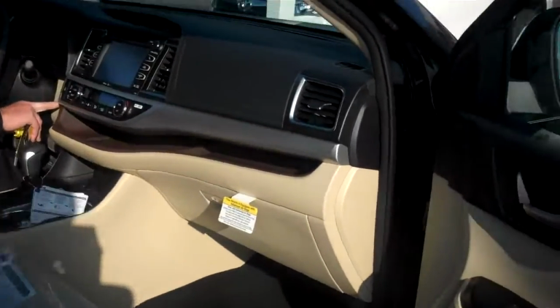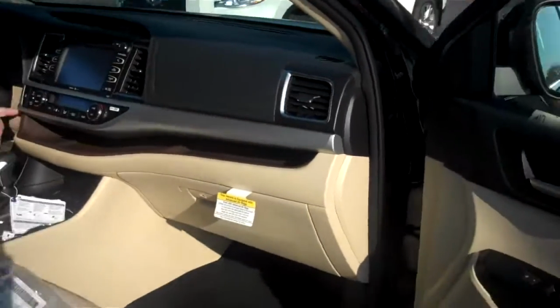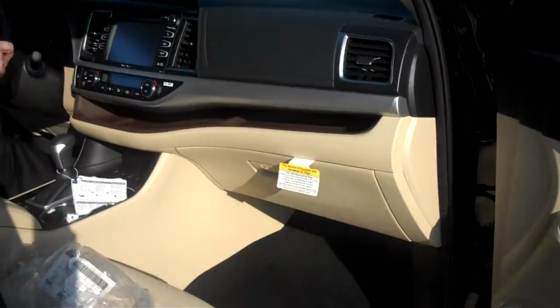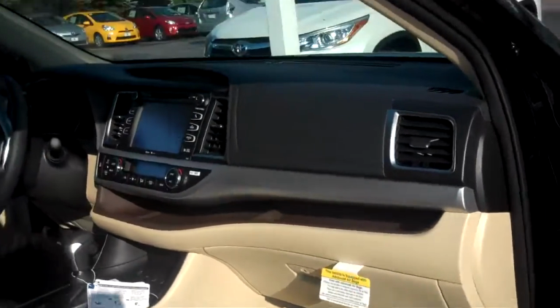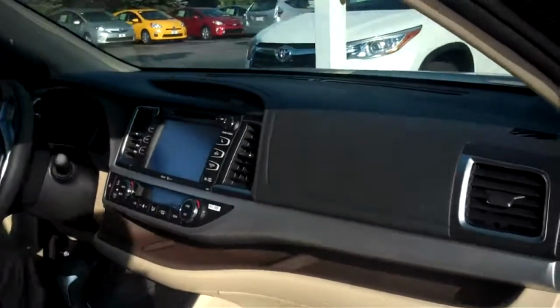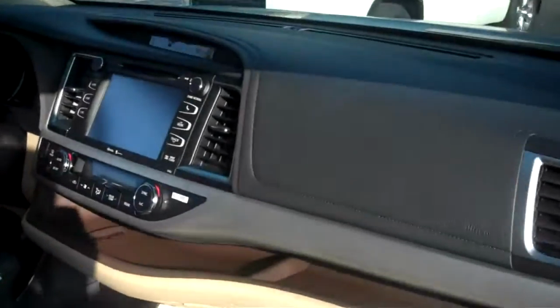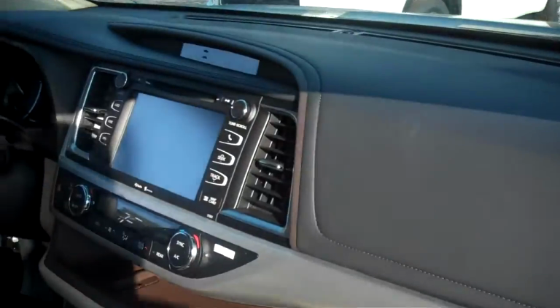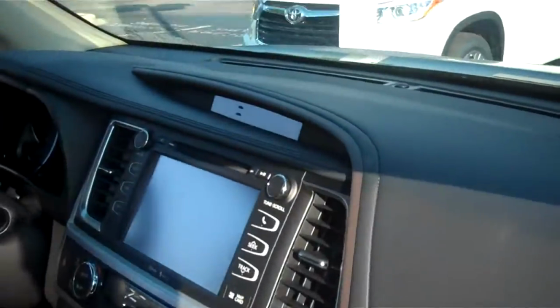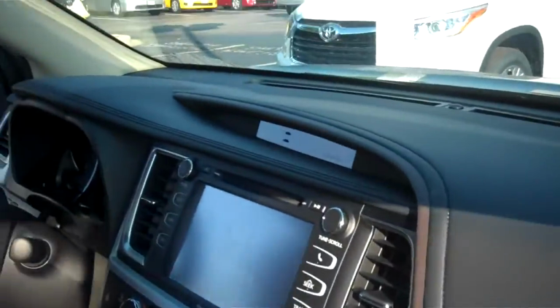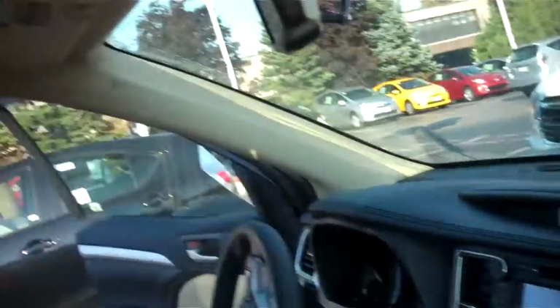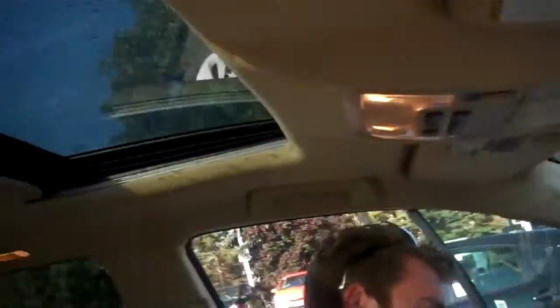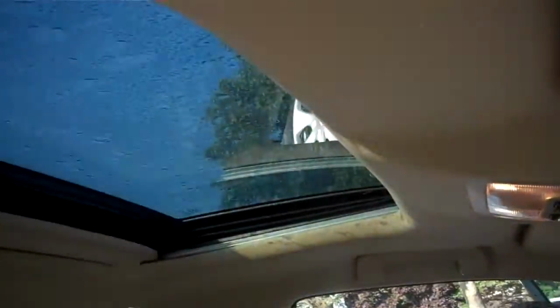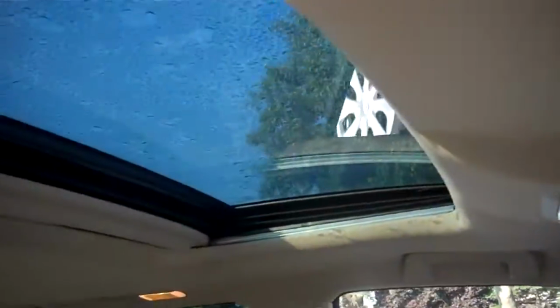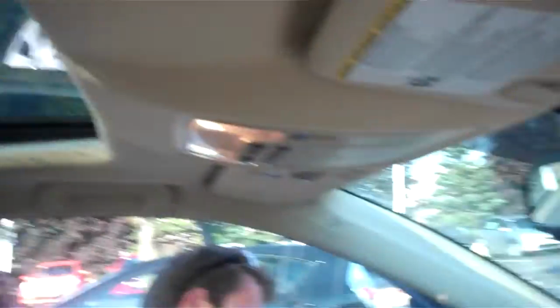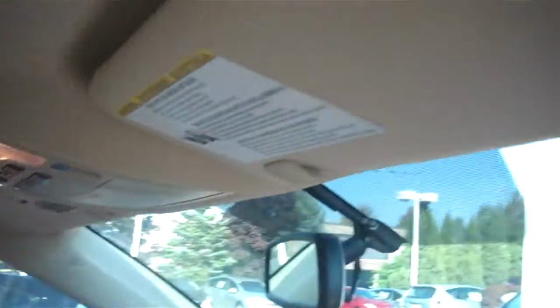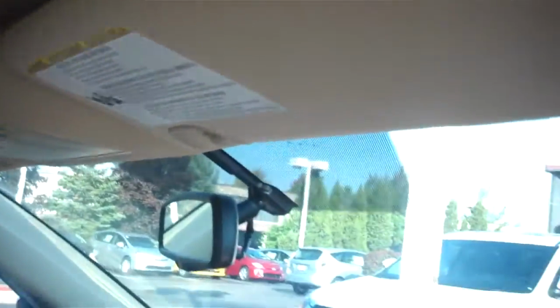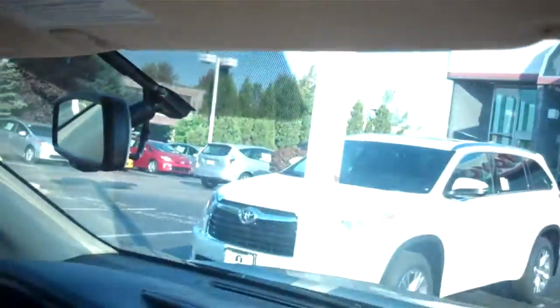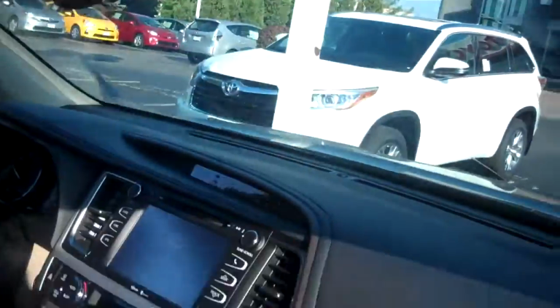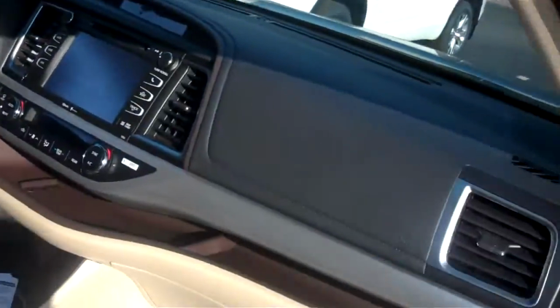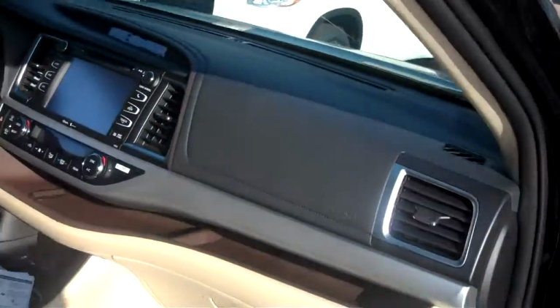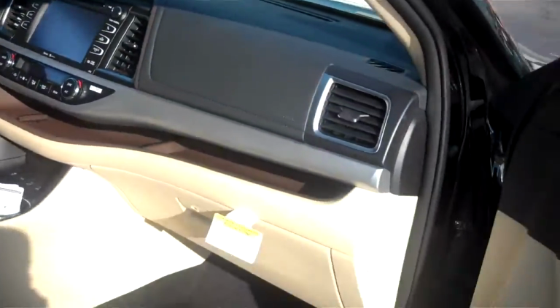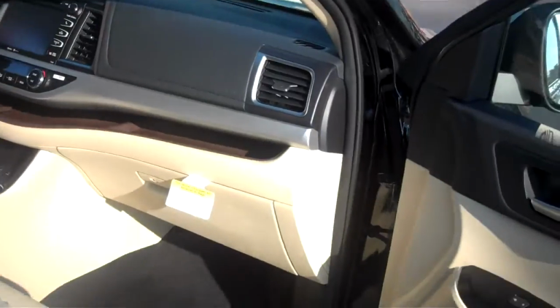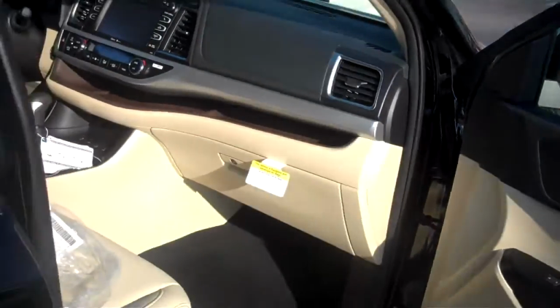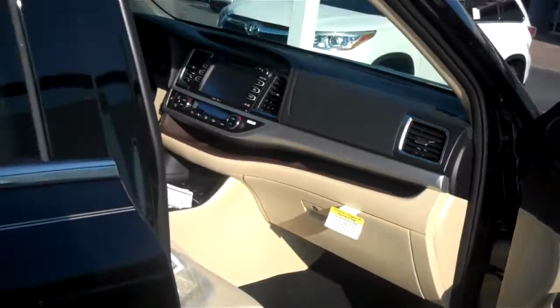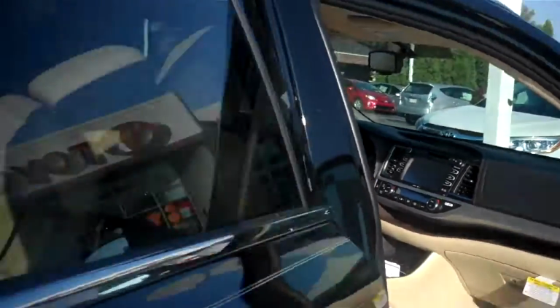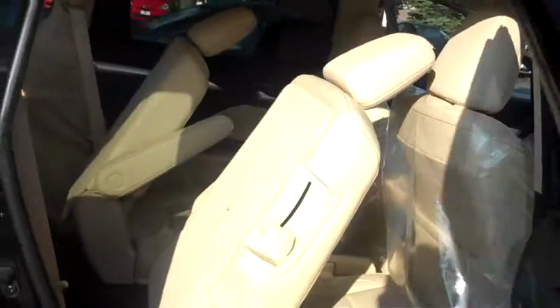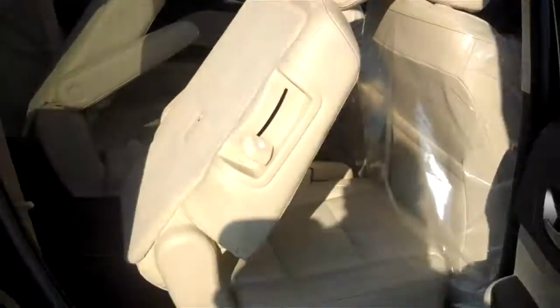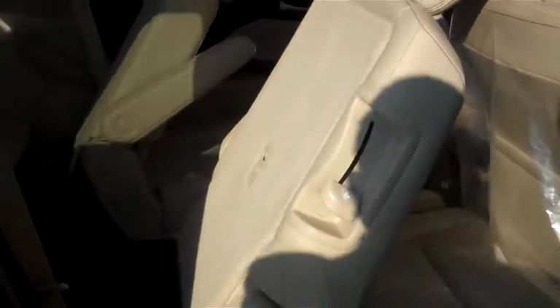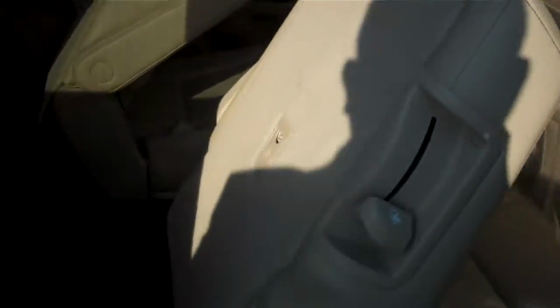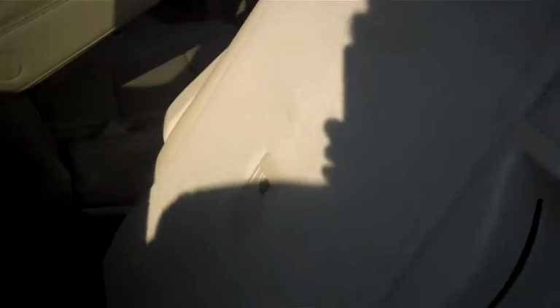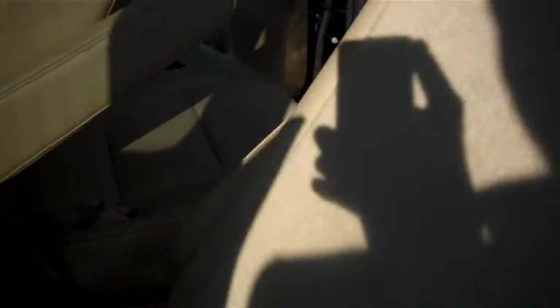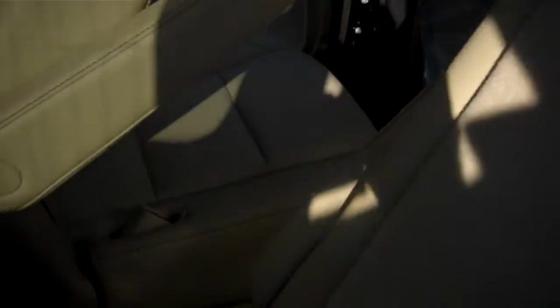Gorgeous. Moonroof, navigation, heated seats. Let's get you ready for these wintry days coming ahead. This one has the quad captain chairs also.